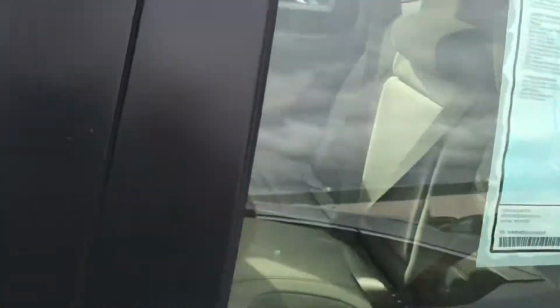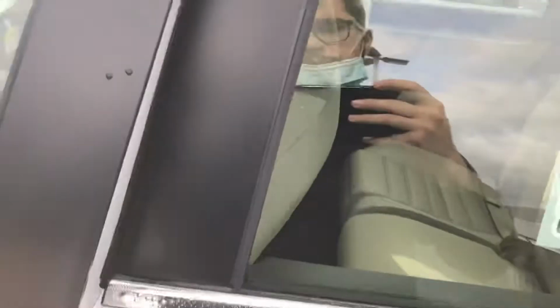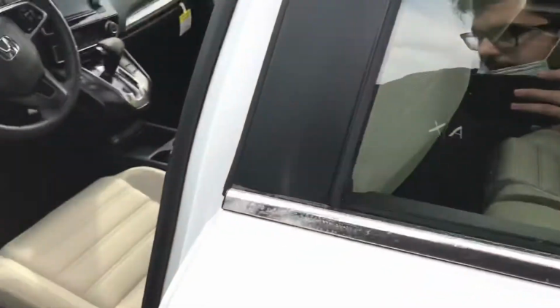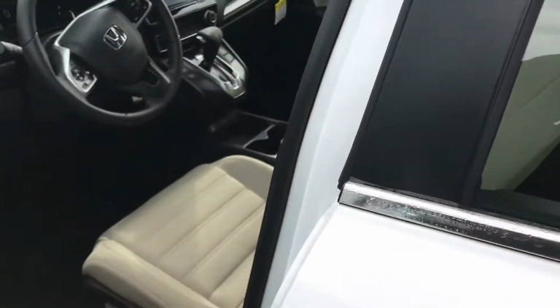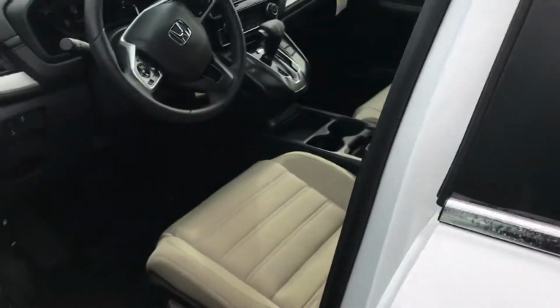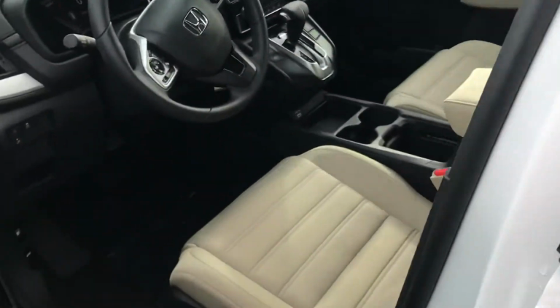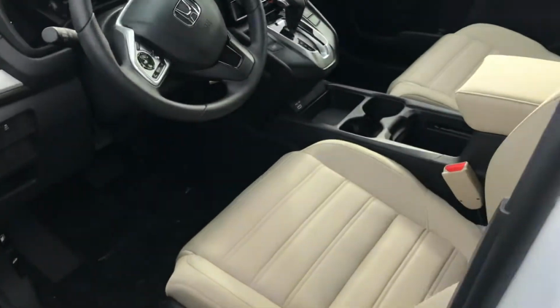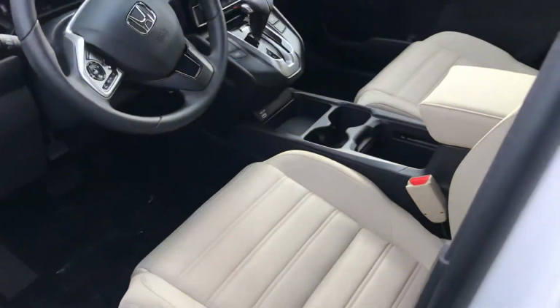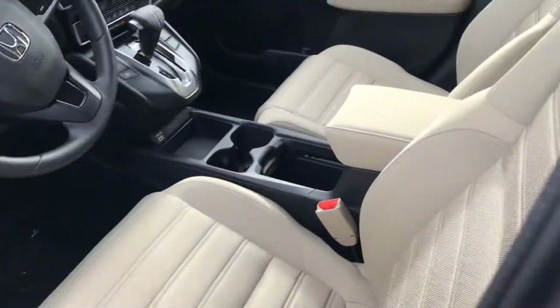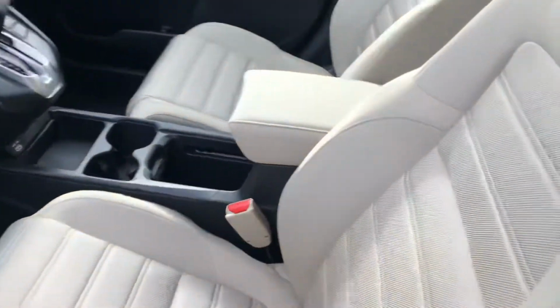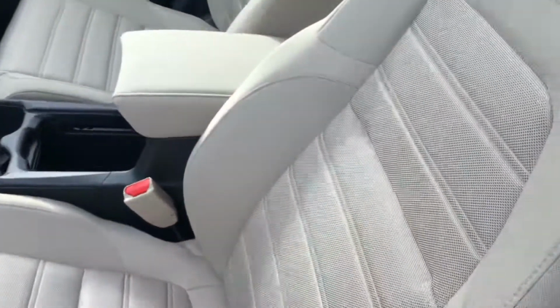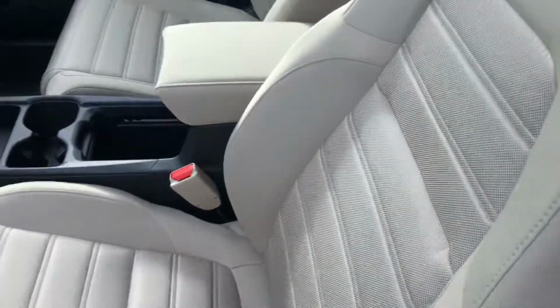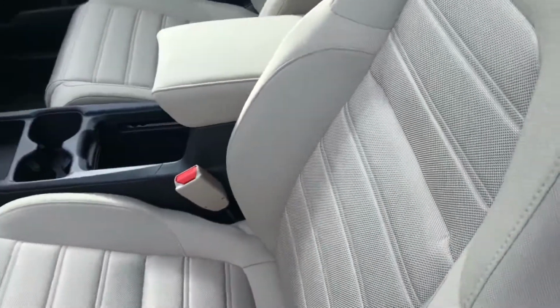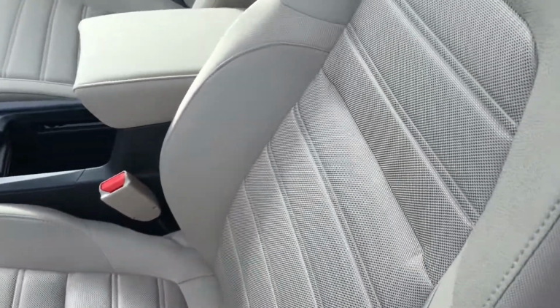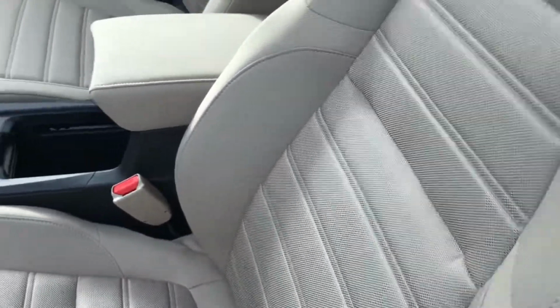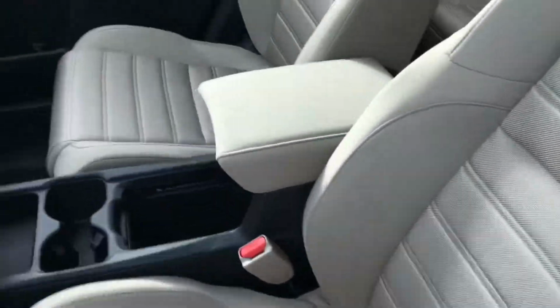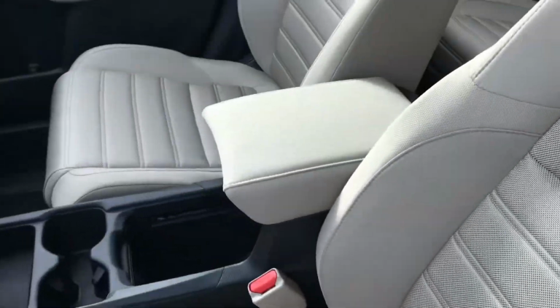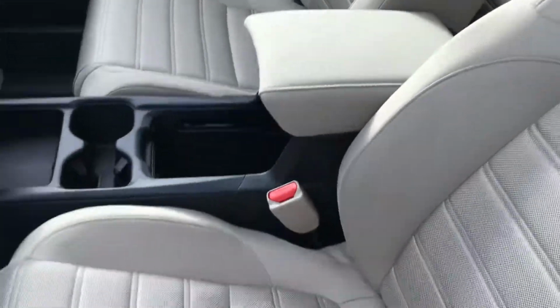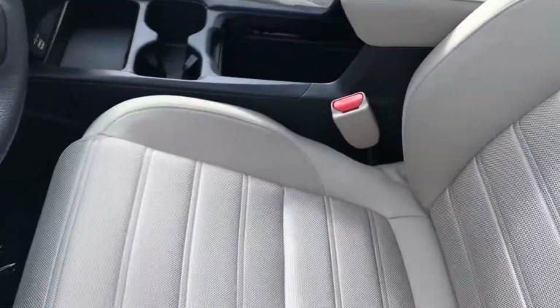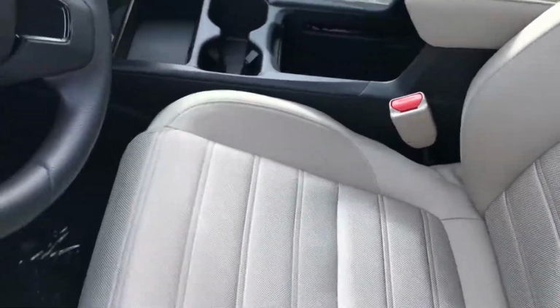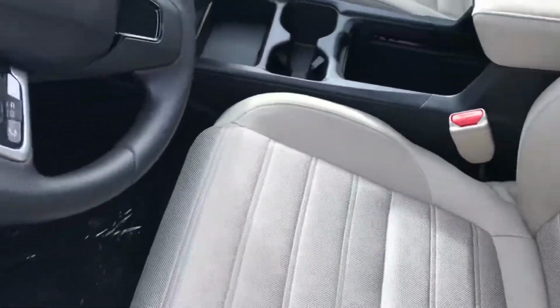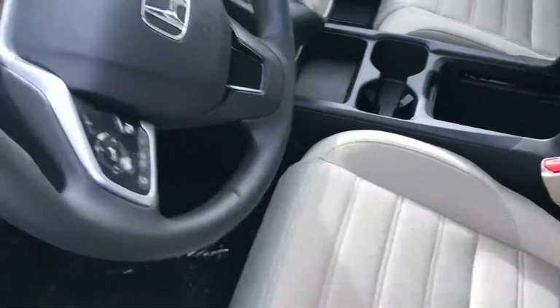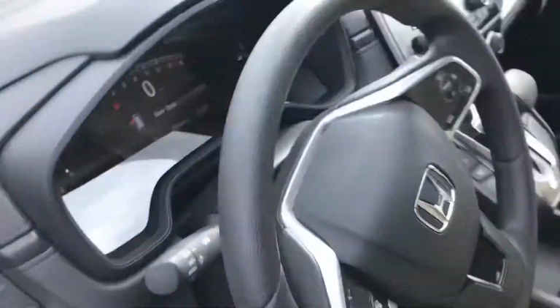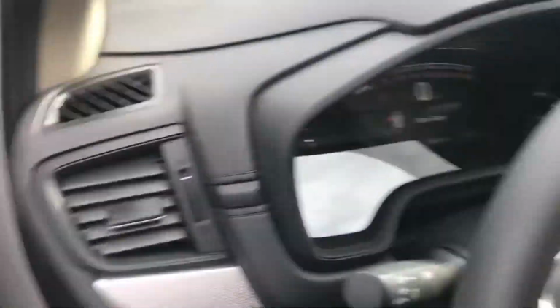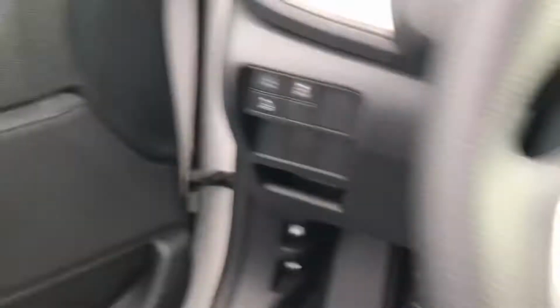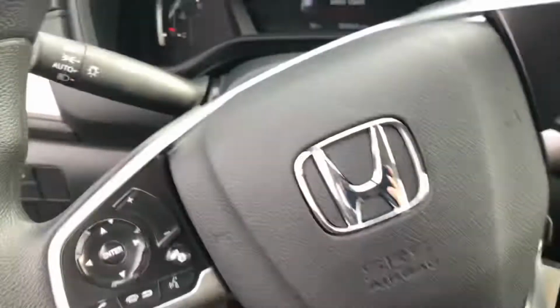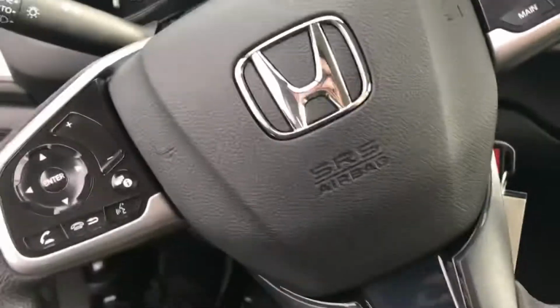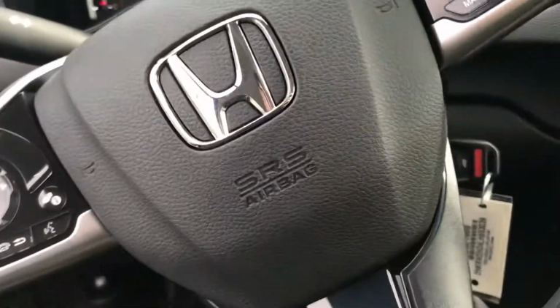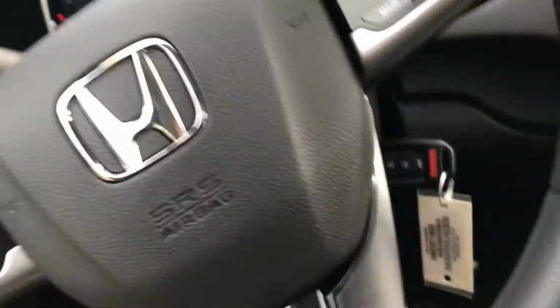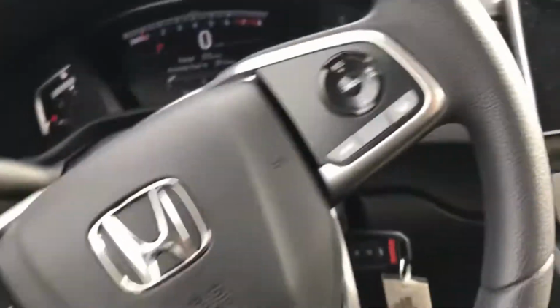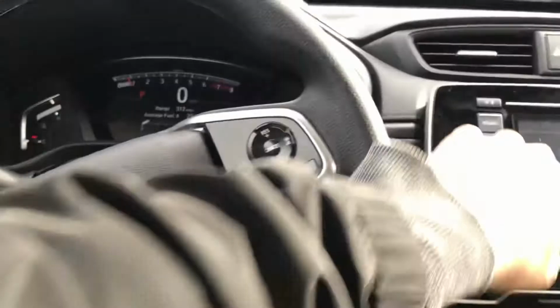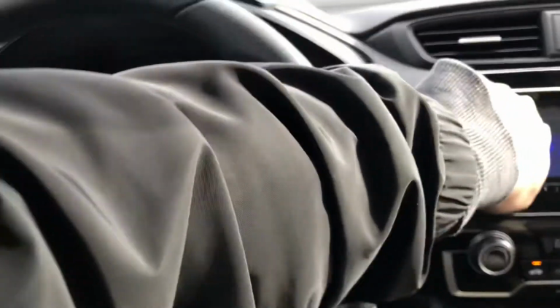Let's look at the inside real quick. You'll notice you have these really light beige bucket seats that are very comfortable and kind of hold you in. Take a seat.